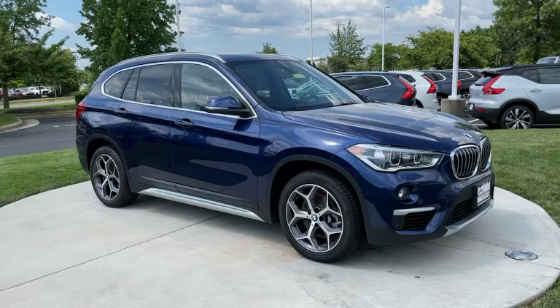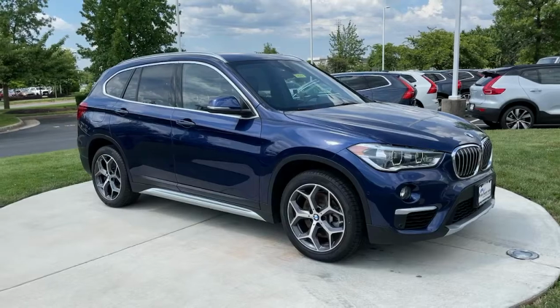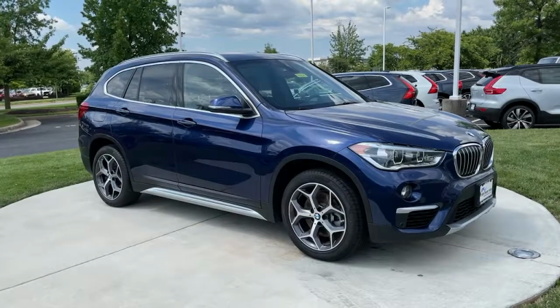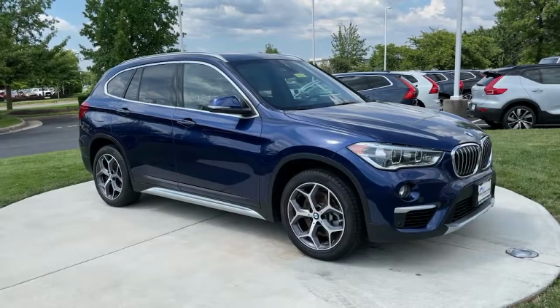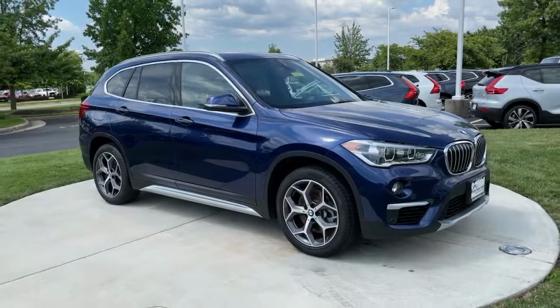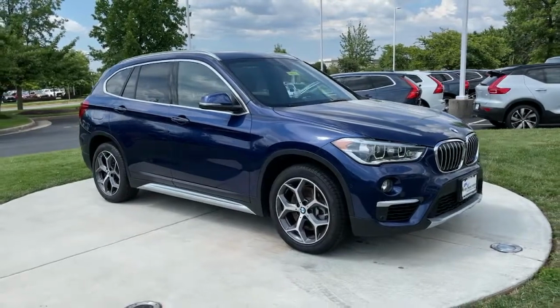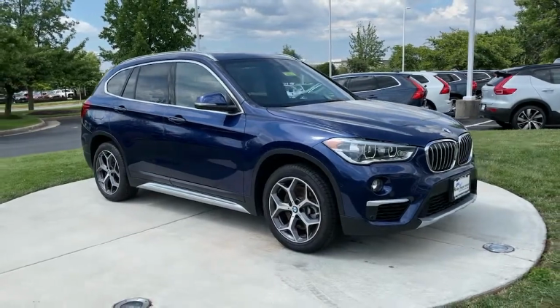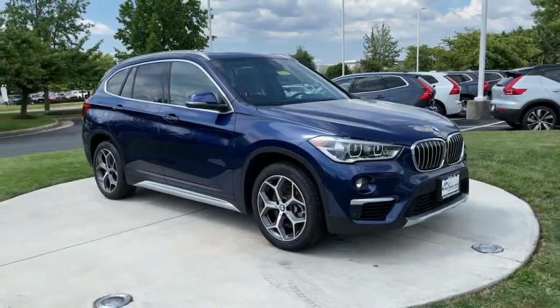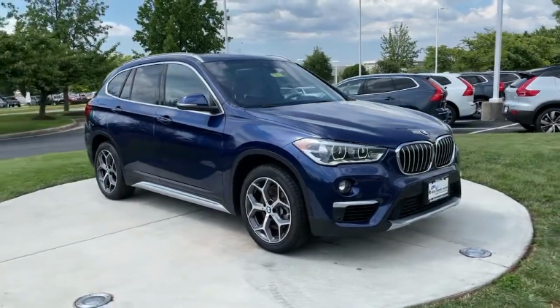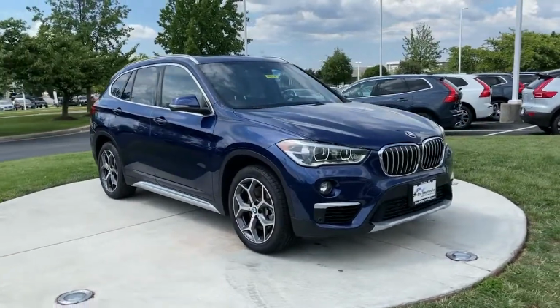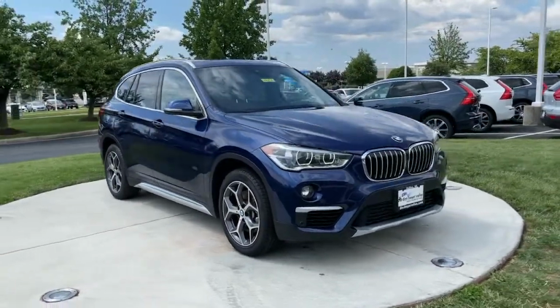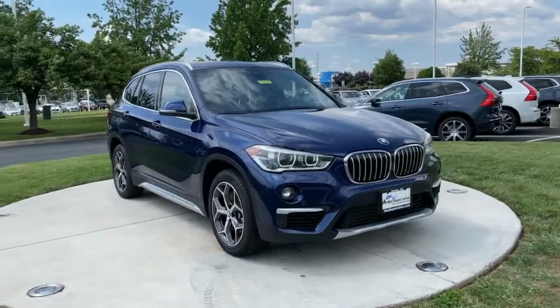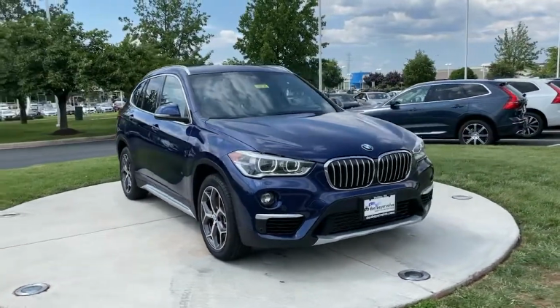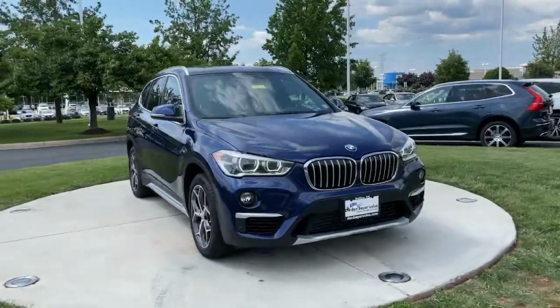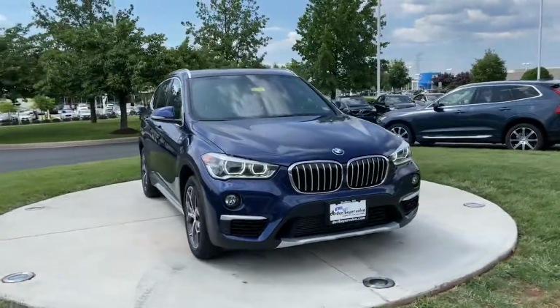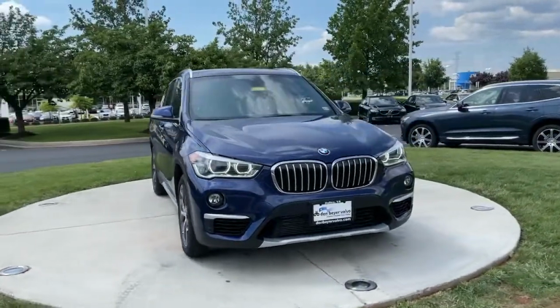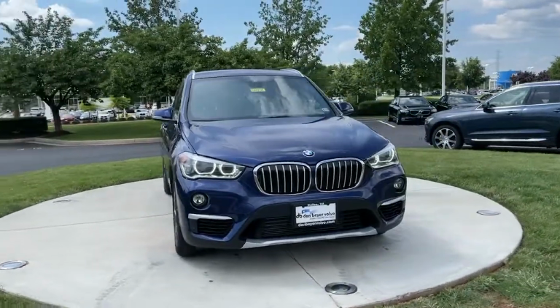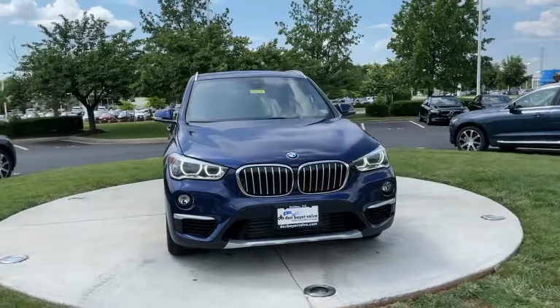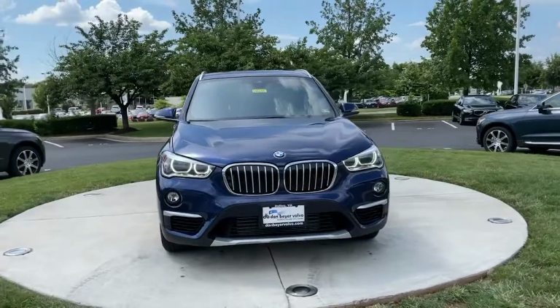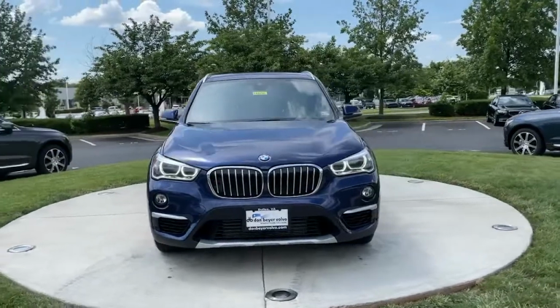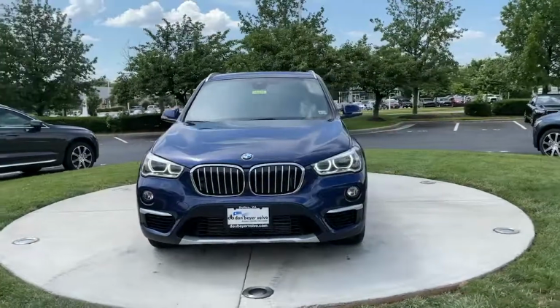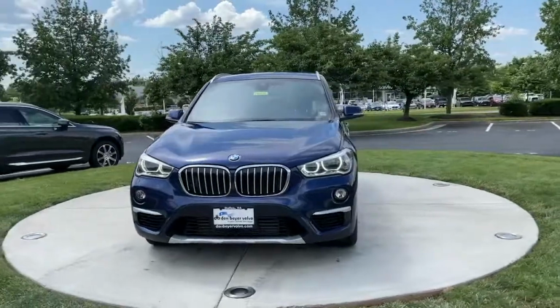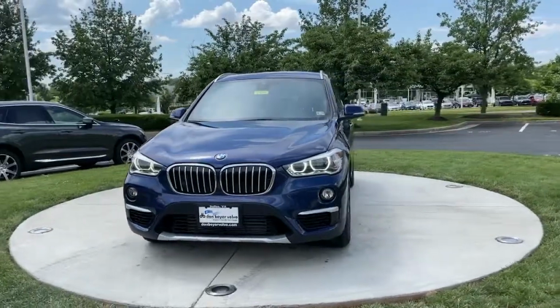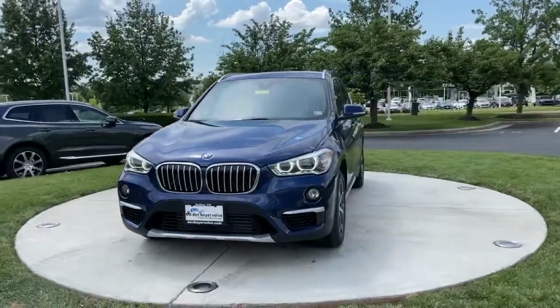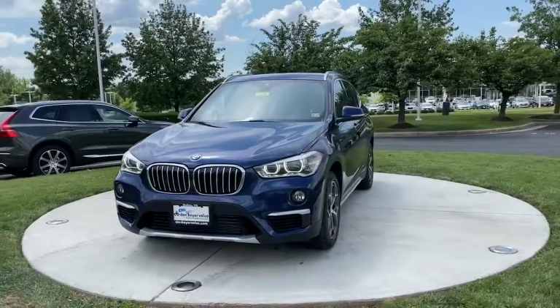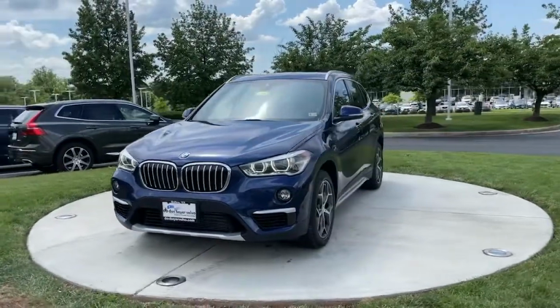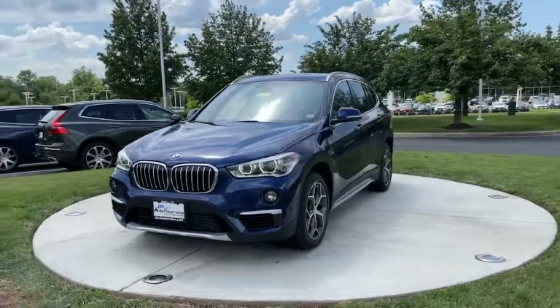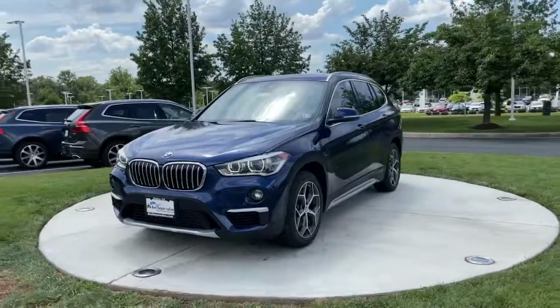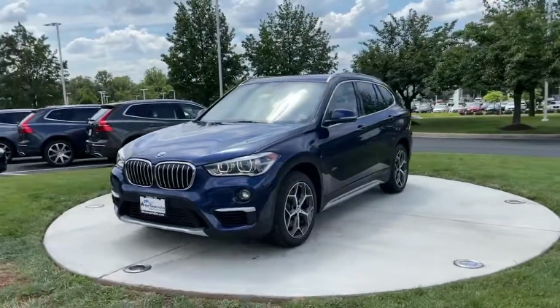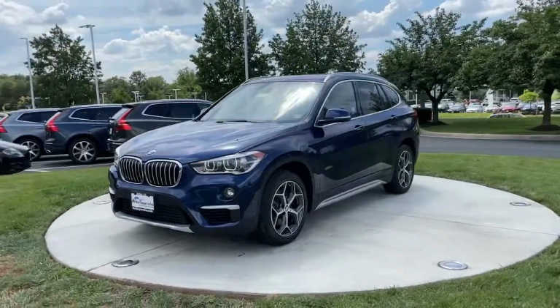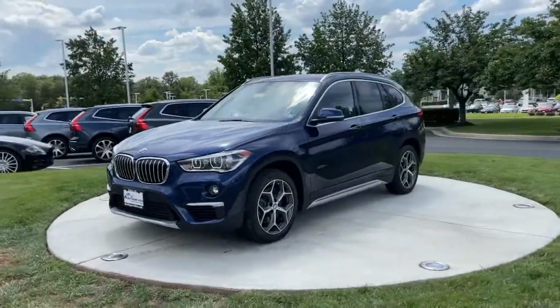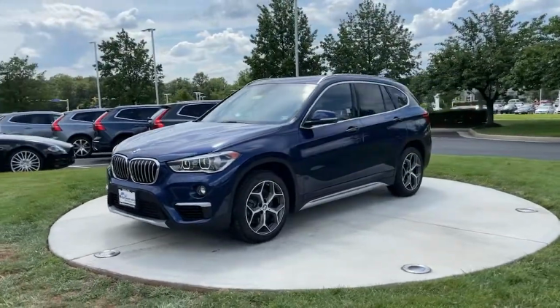Hop into the 2019 BMW X1. With less than 25,000 miles on the odometer, this vehicle stands out from the rest.